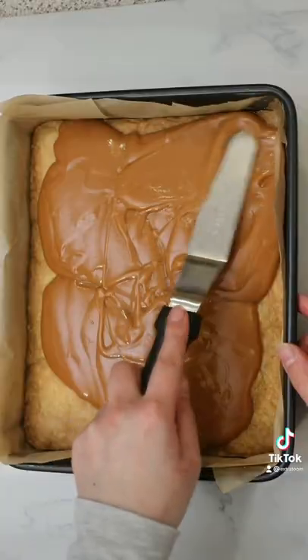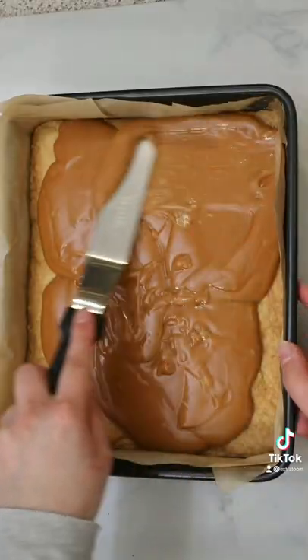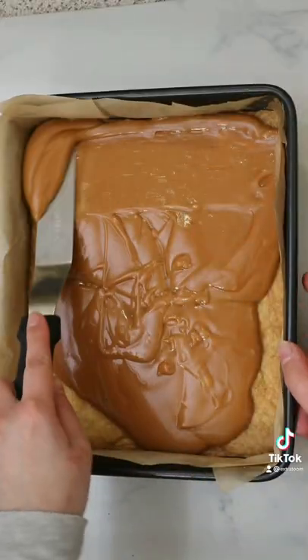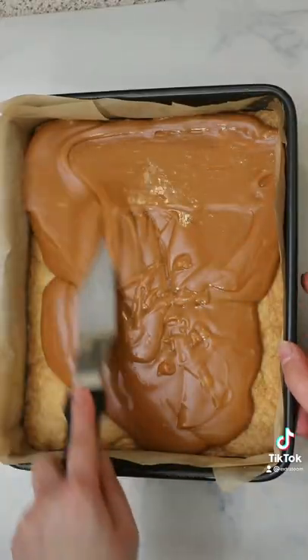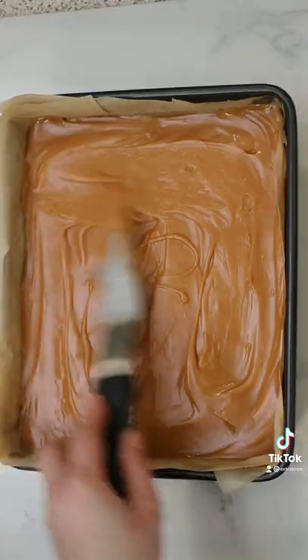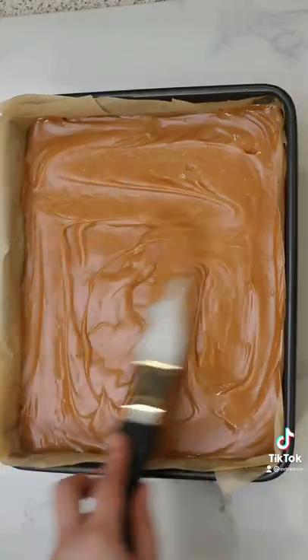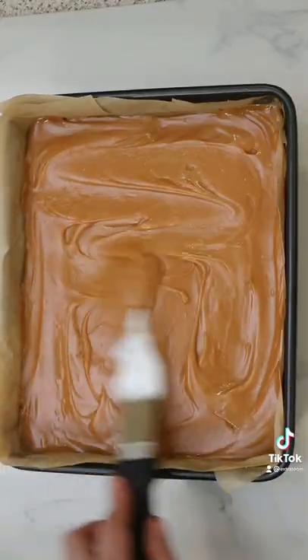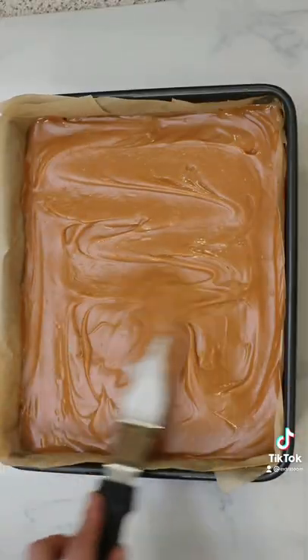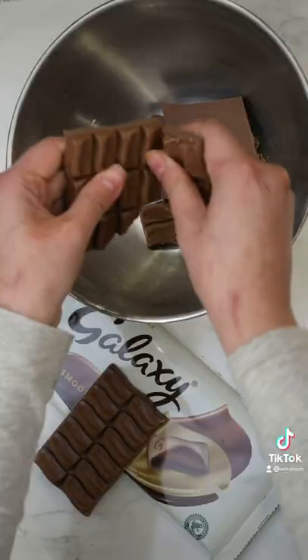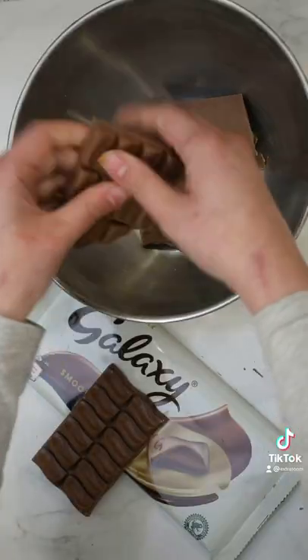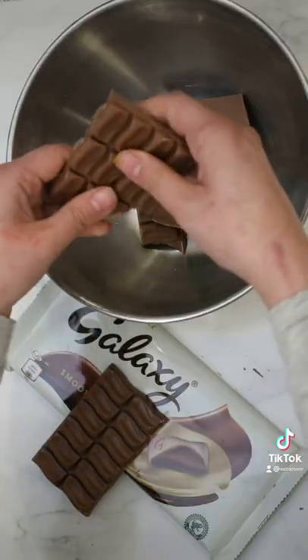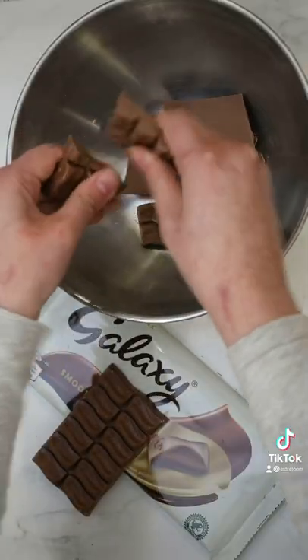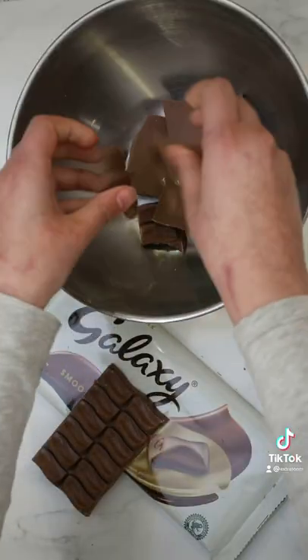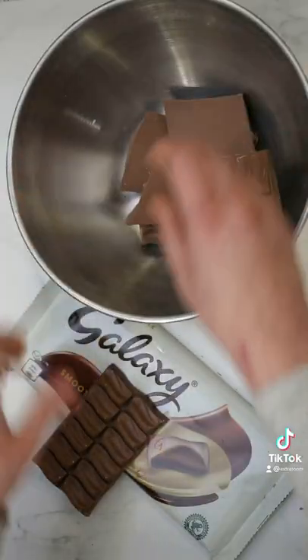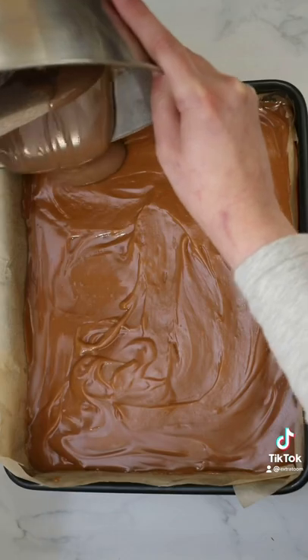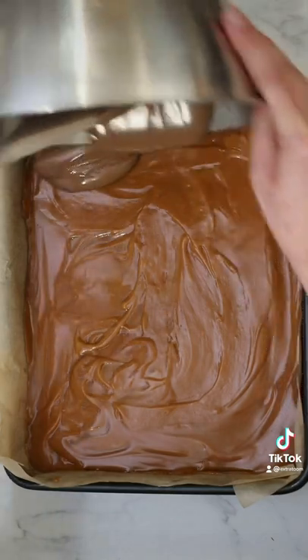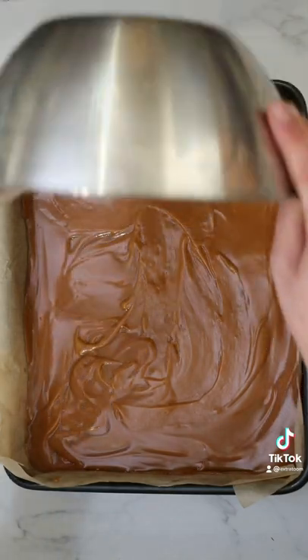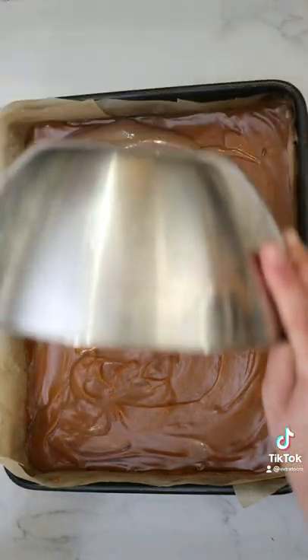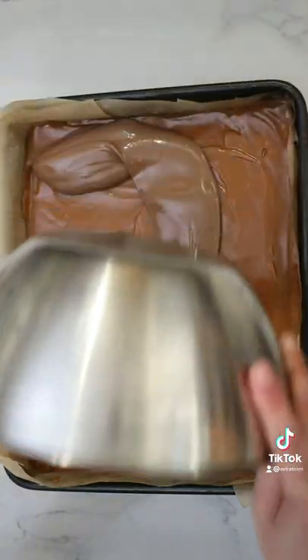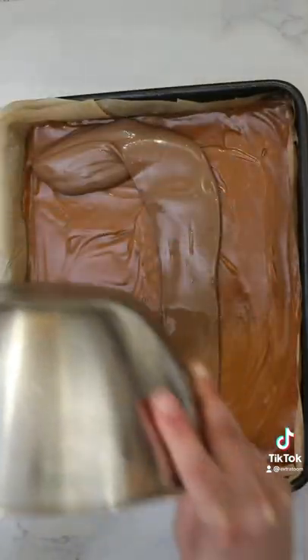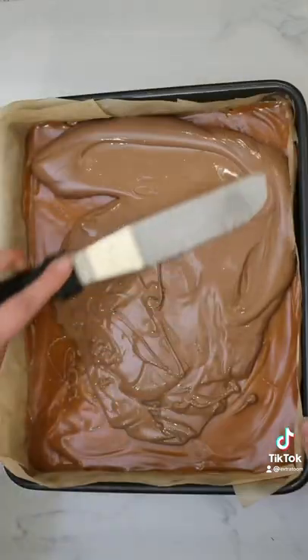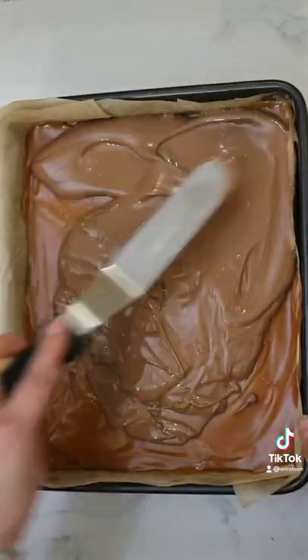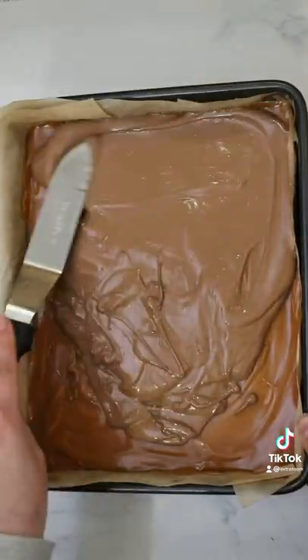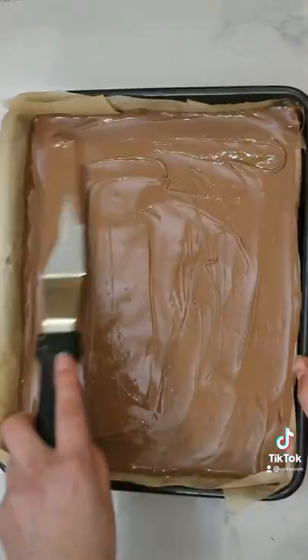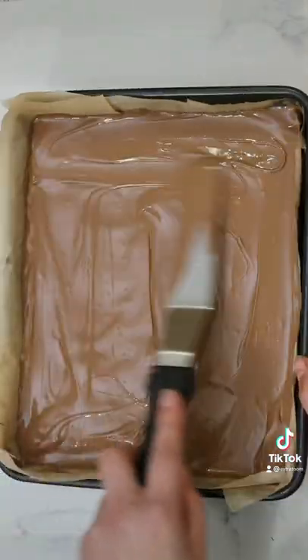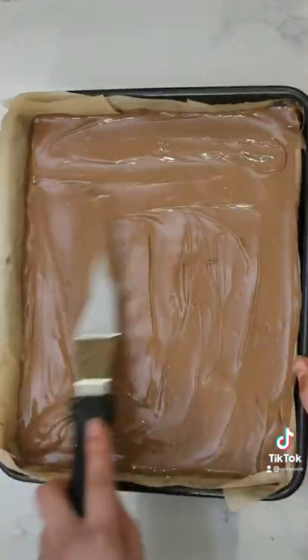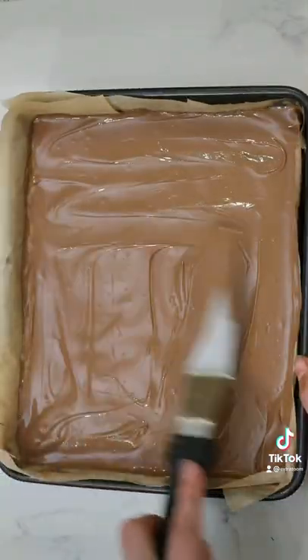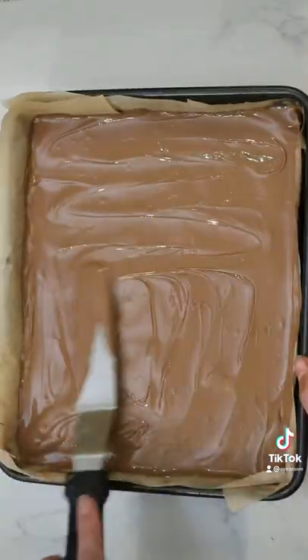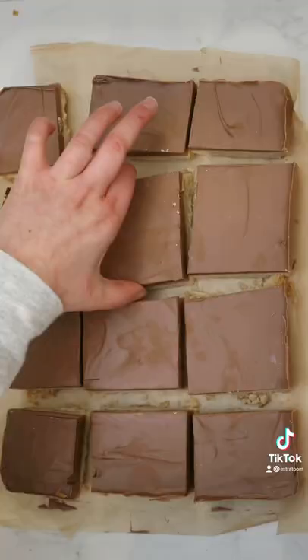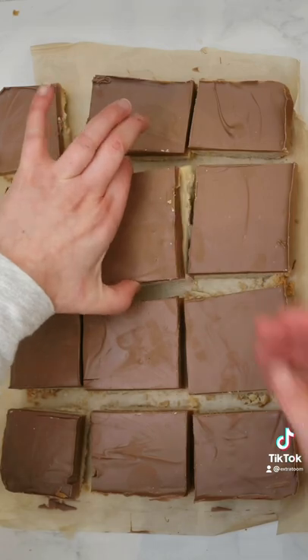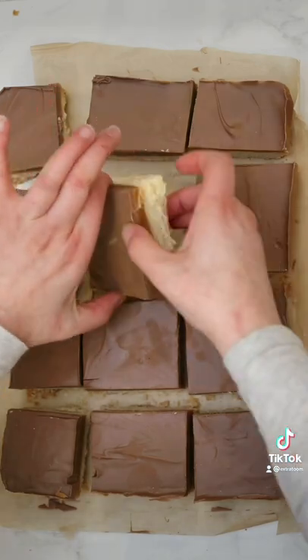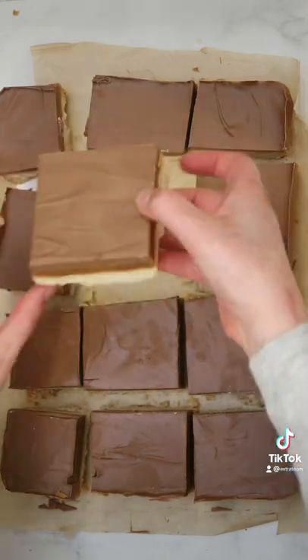Add it on top and leave it in the fridge for a good hour. Once your caramel is set, melt some chocolate — I'm using Galaxy here because it's the best combination ever. Add it on top and leave it to sit in the fridge for two hours.